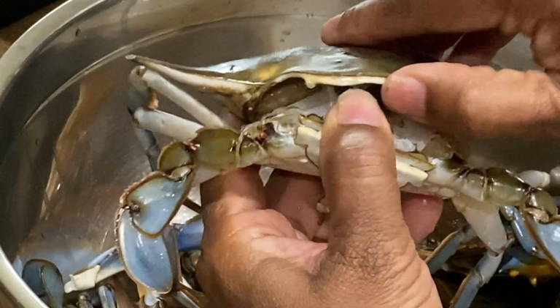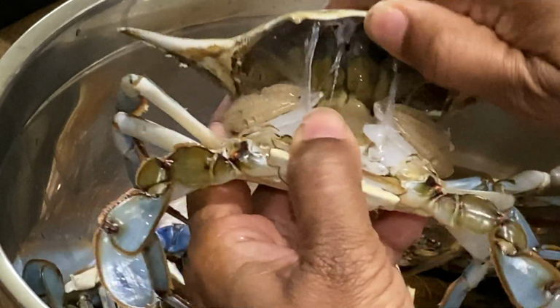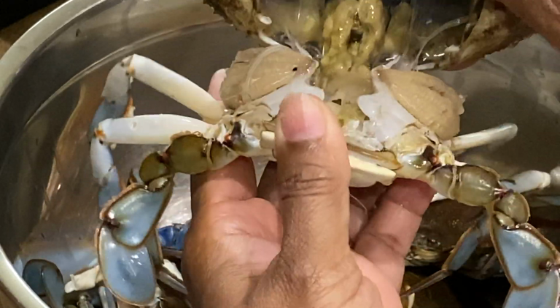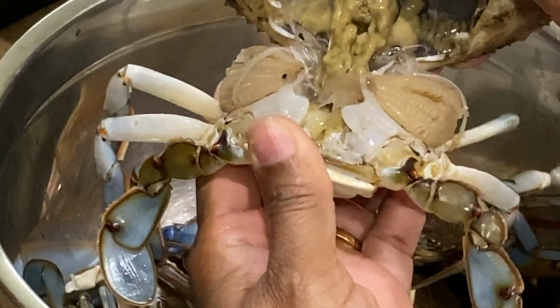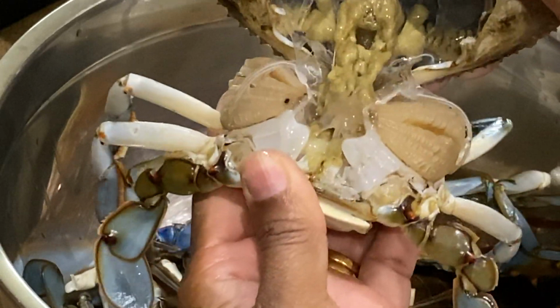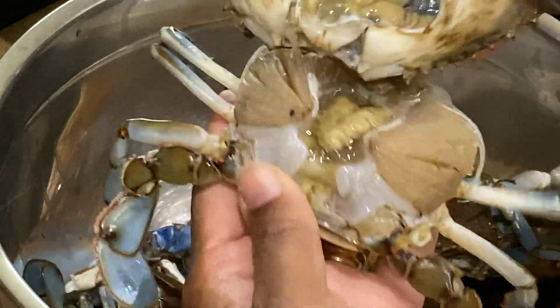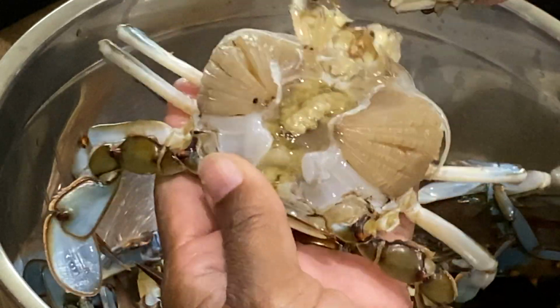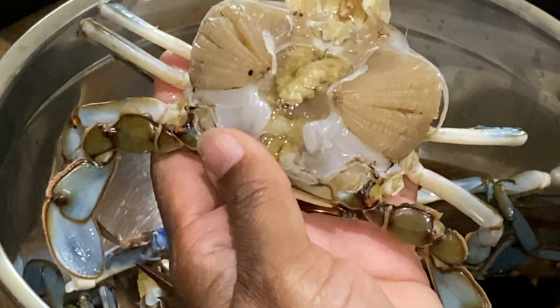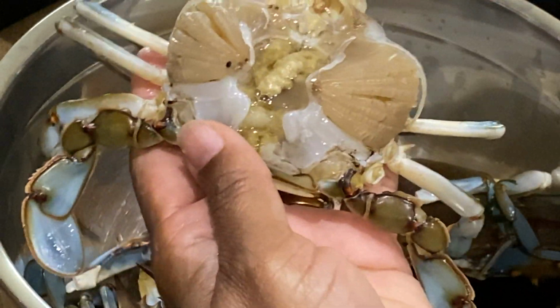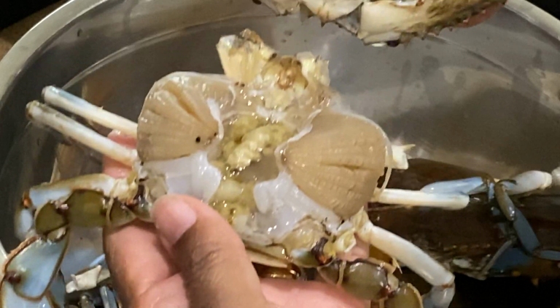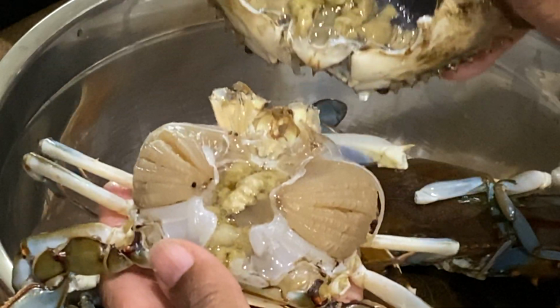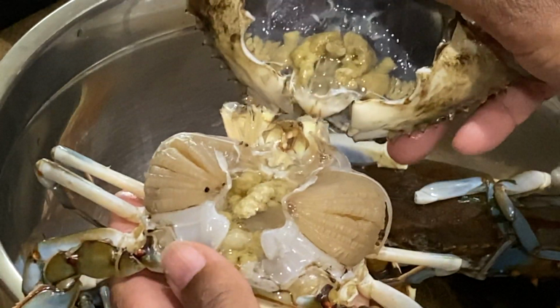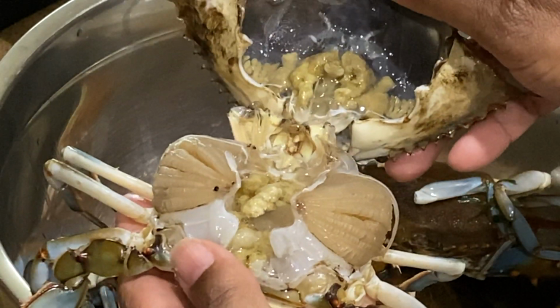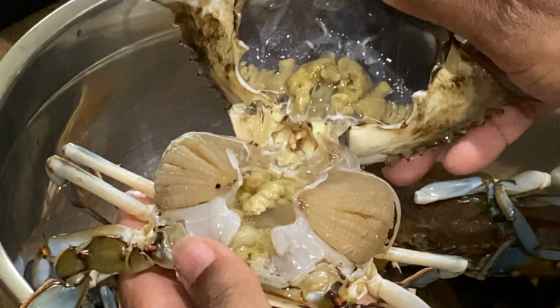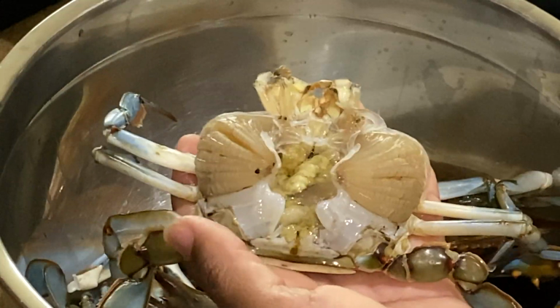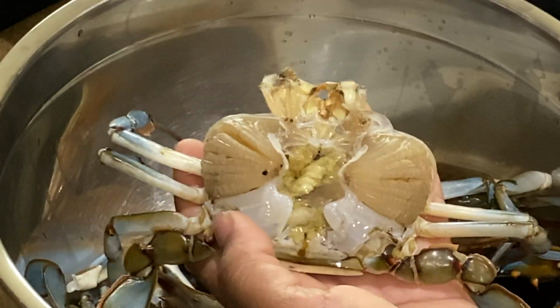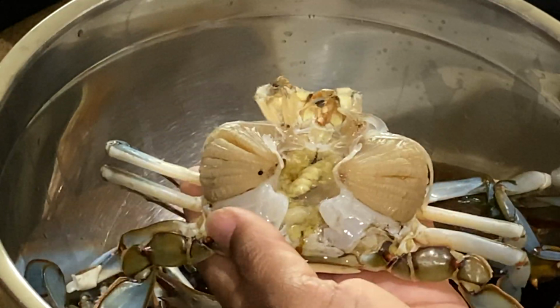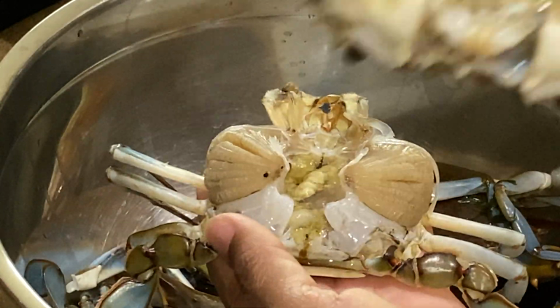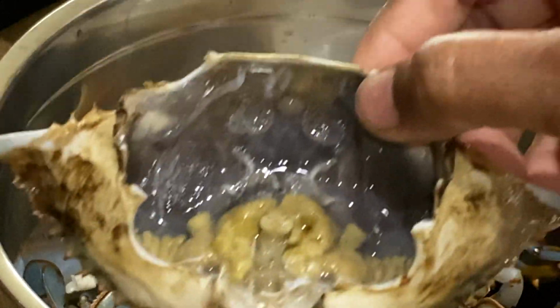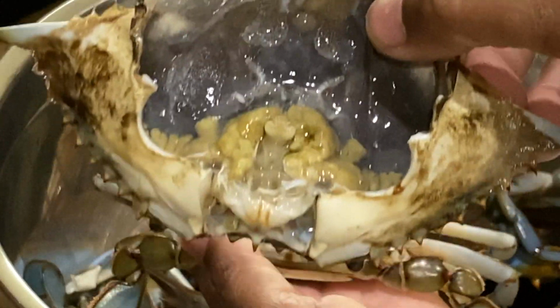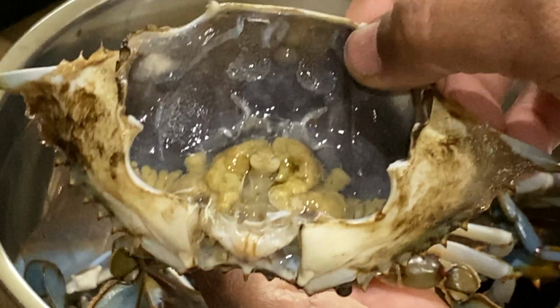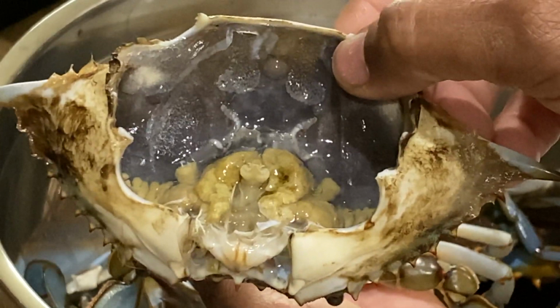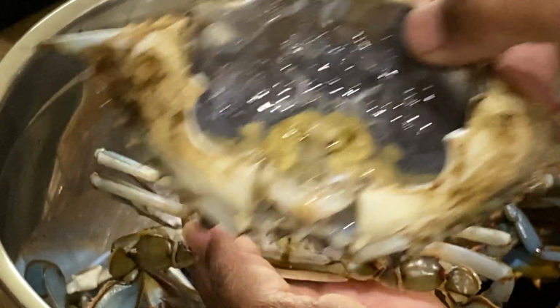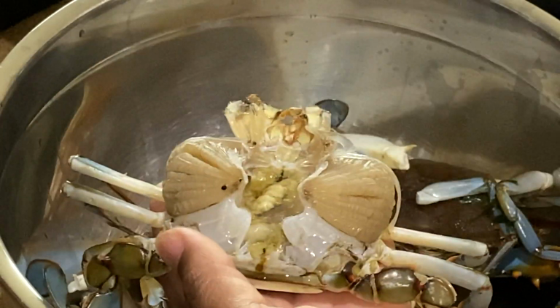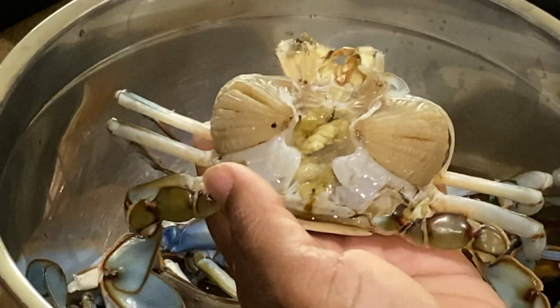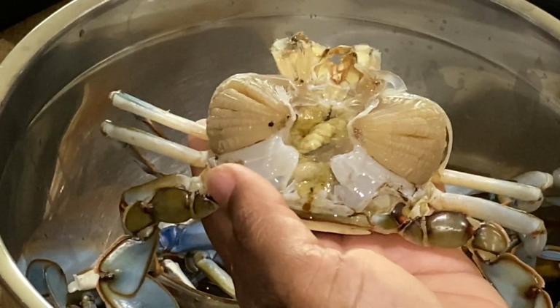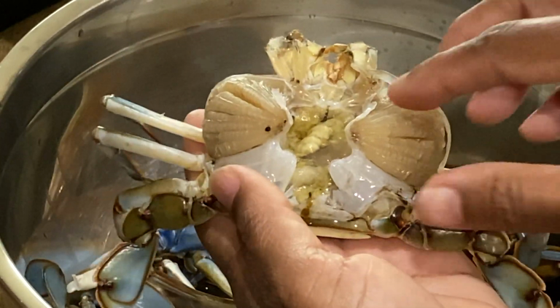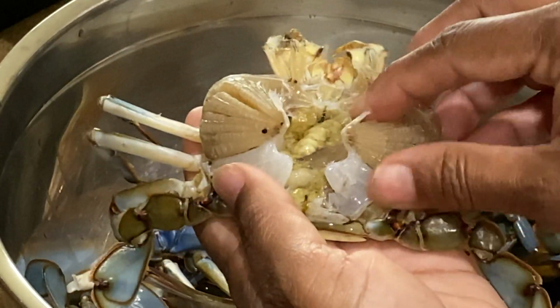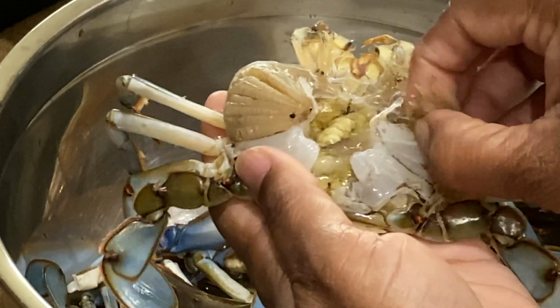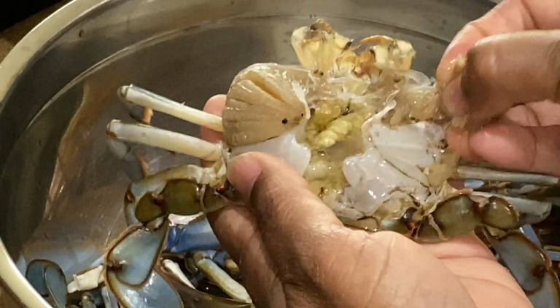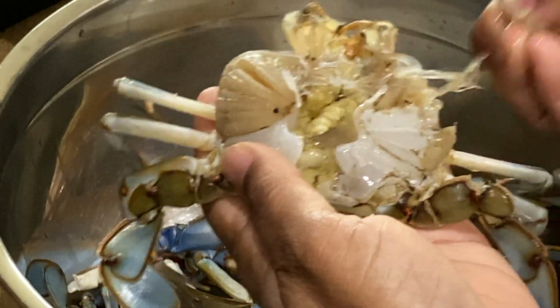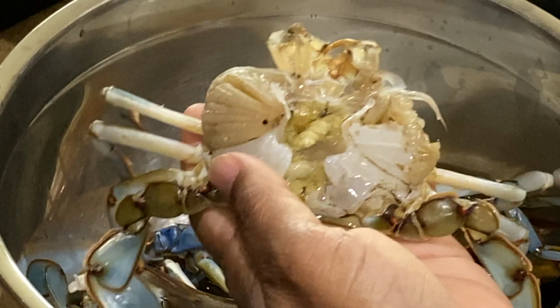Just handle it. Put a knife and open it. Now the brown color will be cleaned — you can clean the two sides.